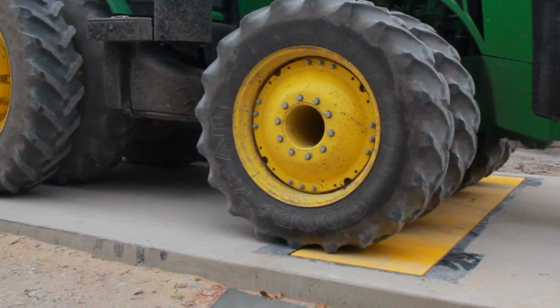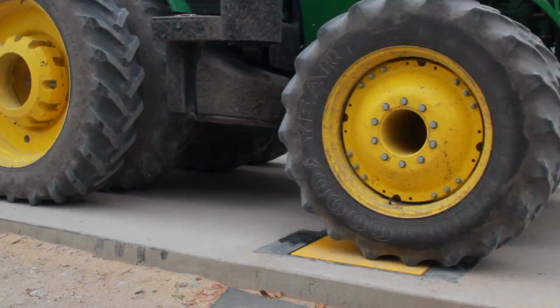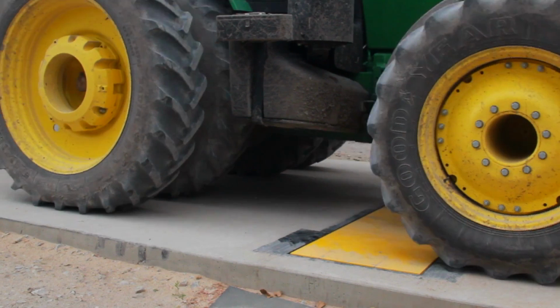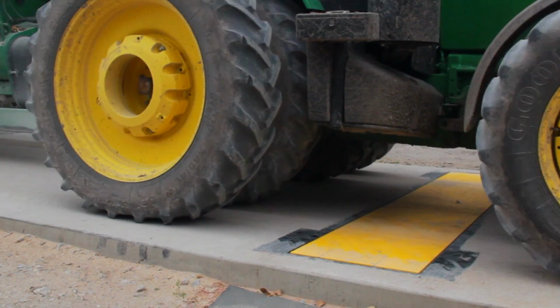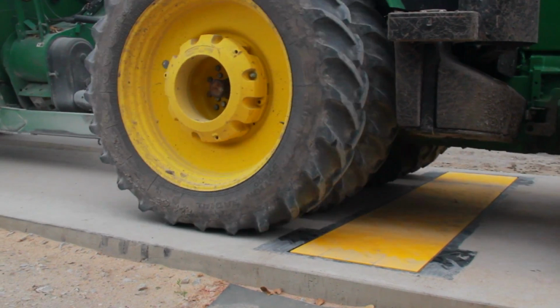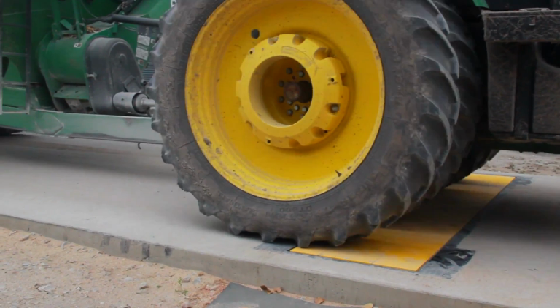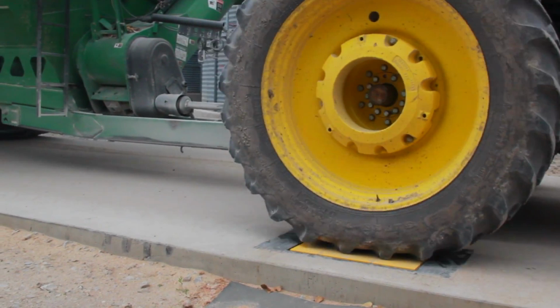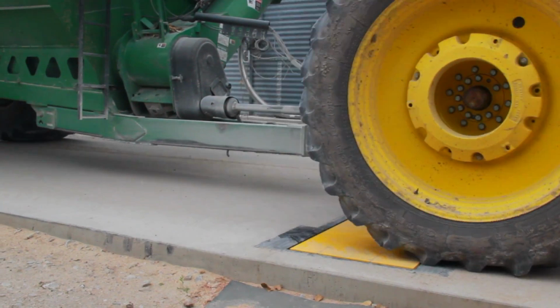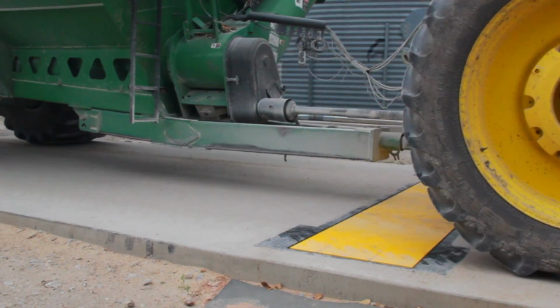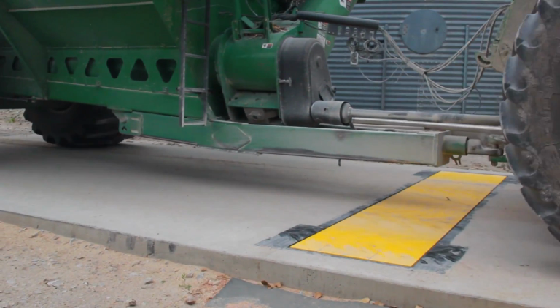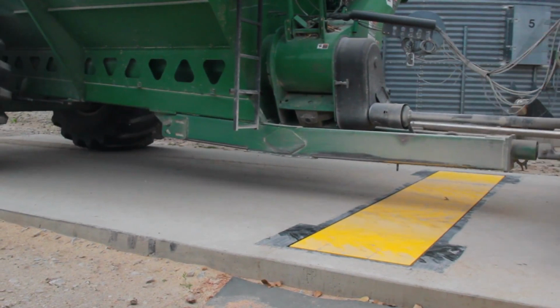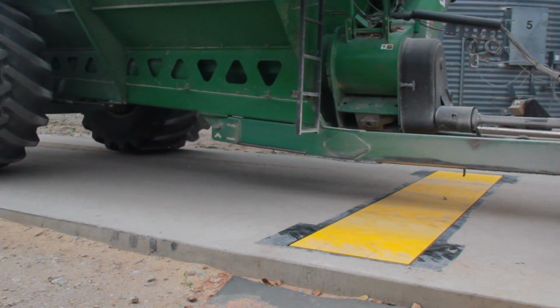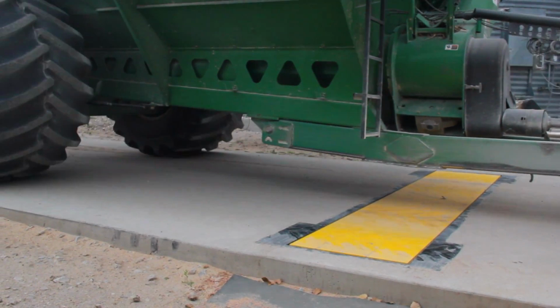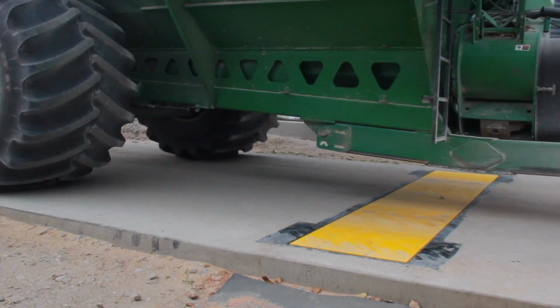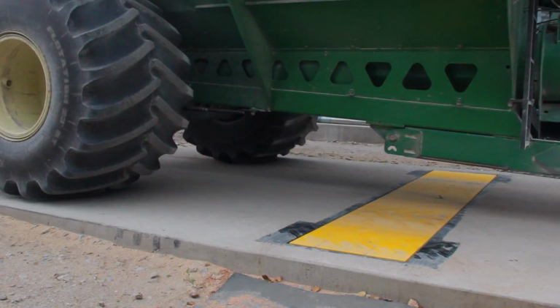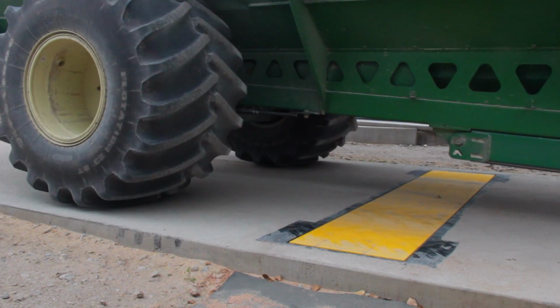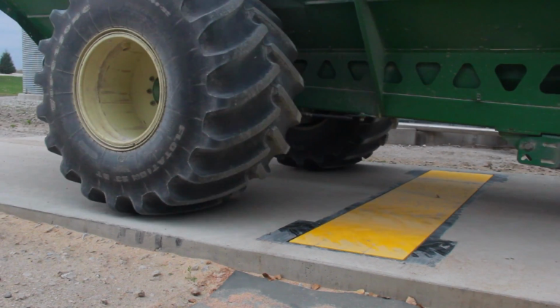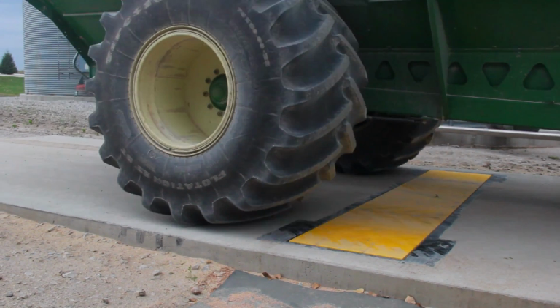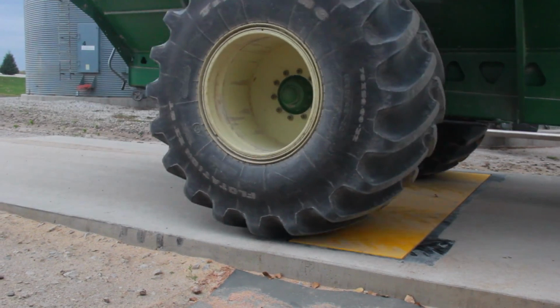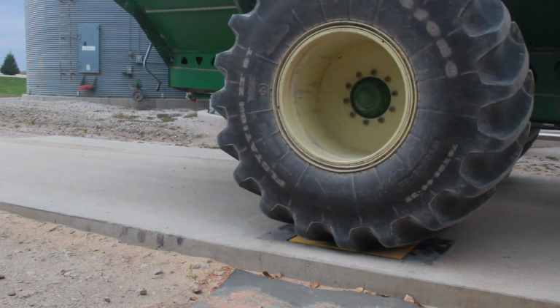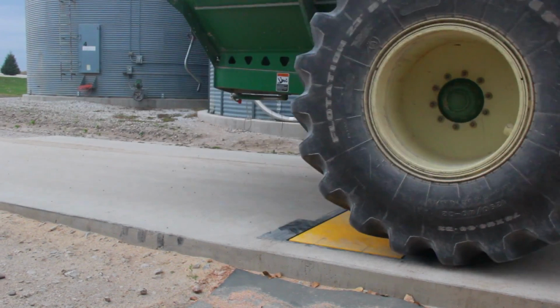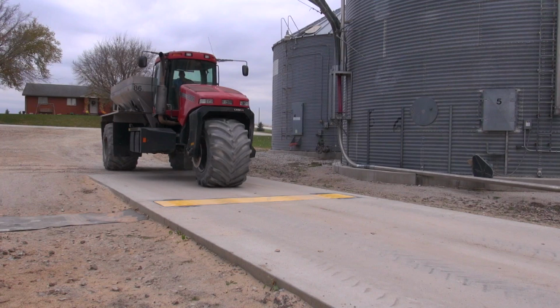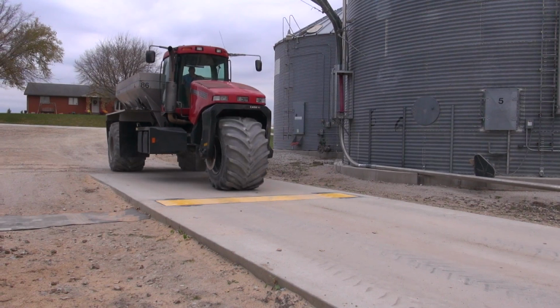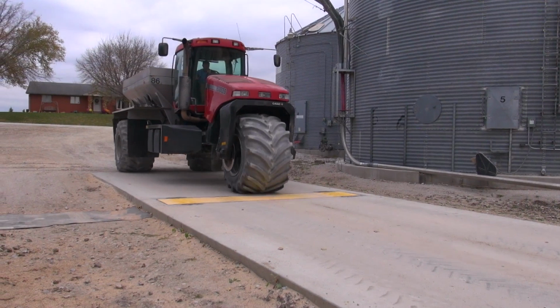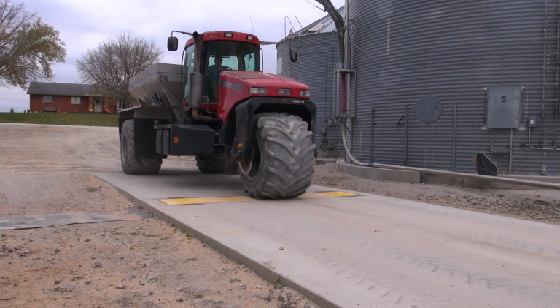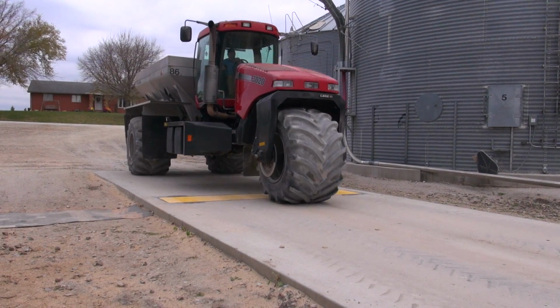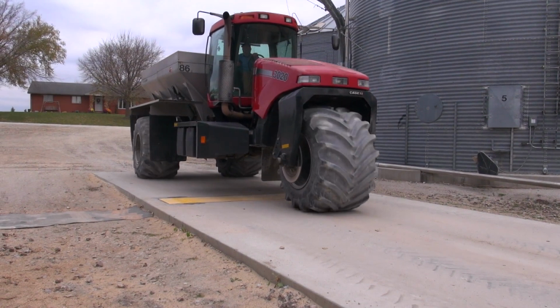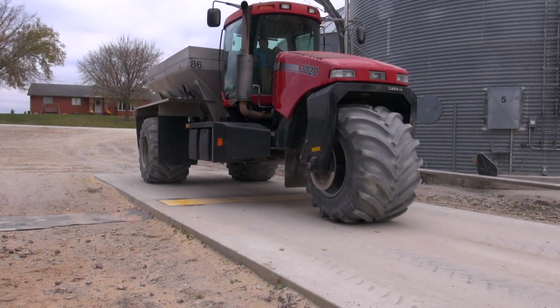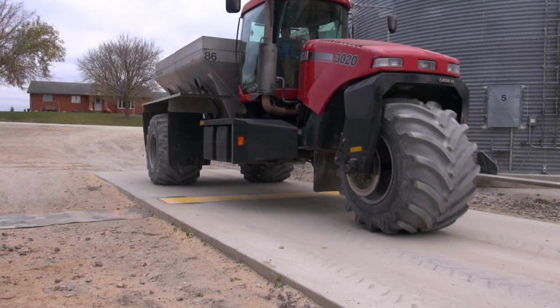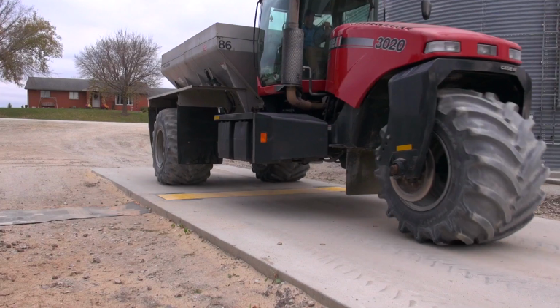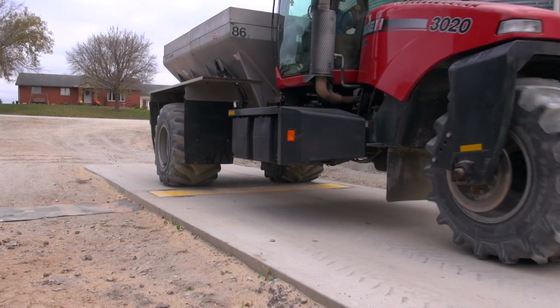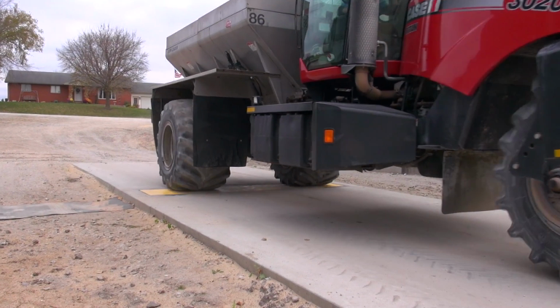It's 13 feet wide, which allows us to run multiple different types of equipment over it — whether it be tractors, grain wagons, or semis — all with the same level of accuracy.